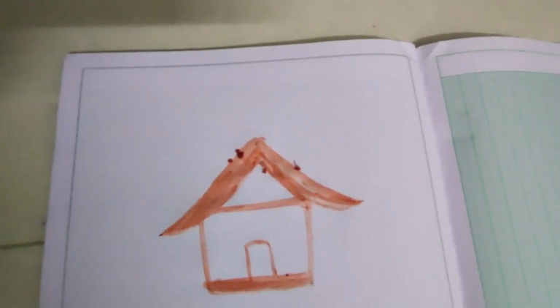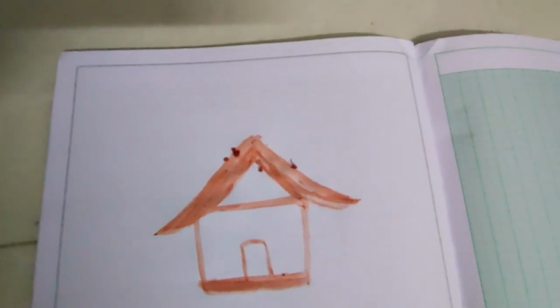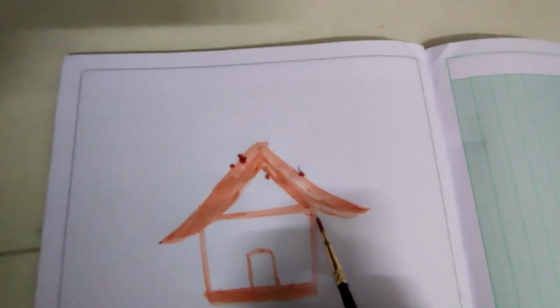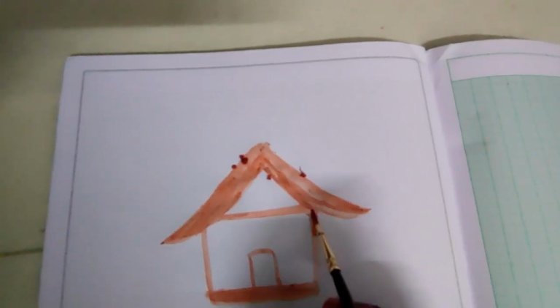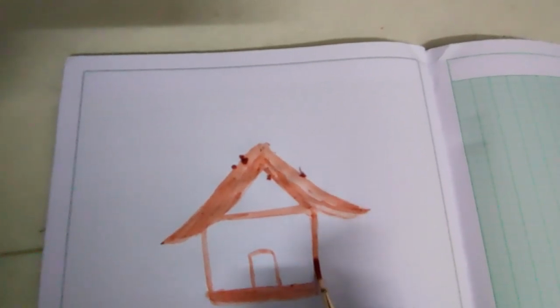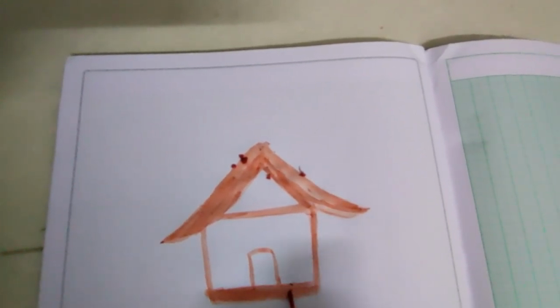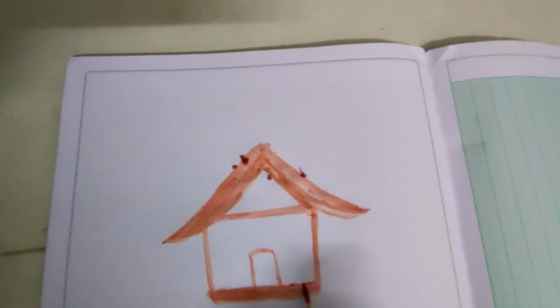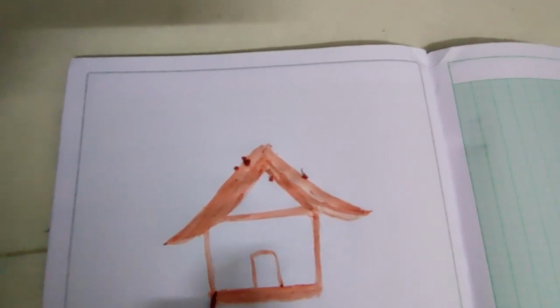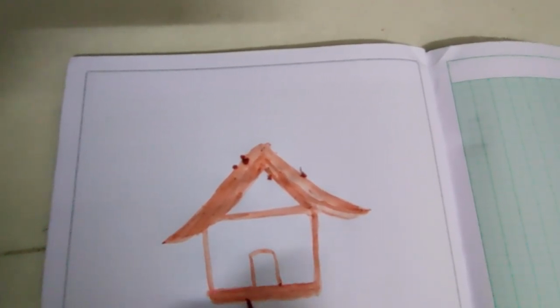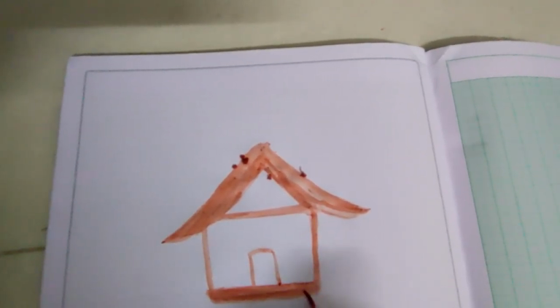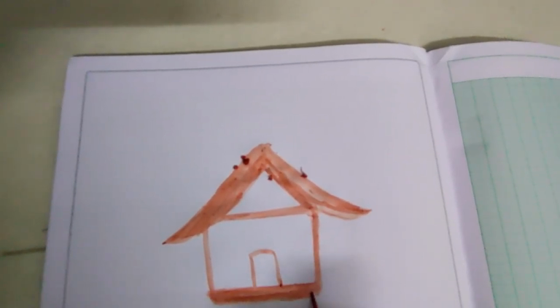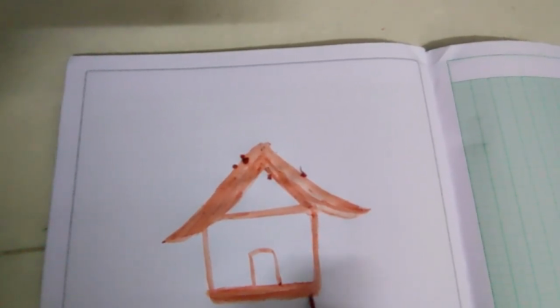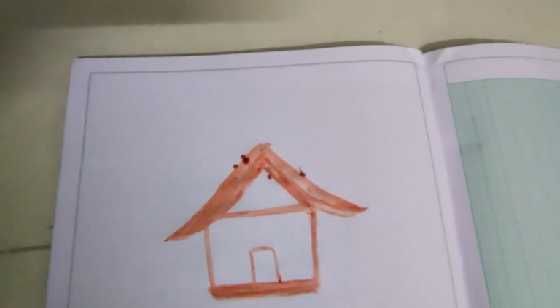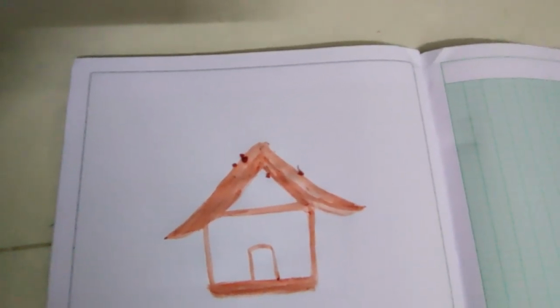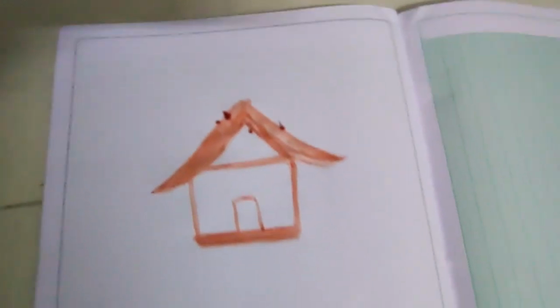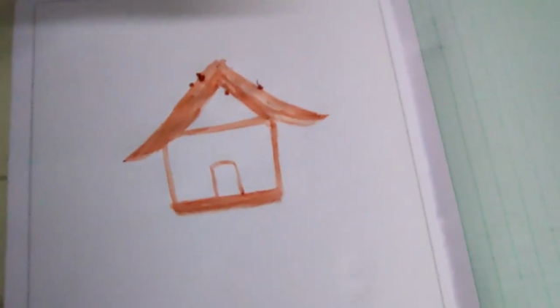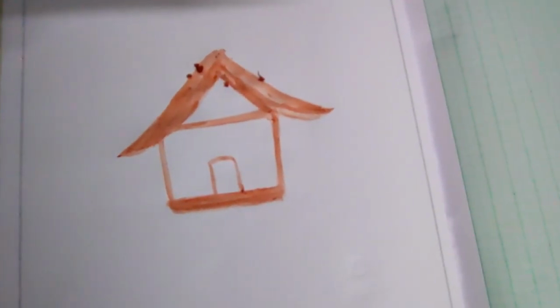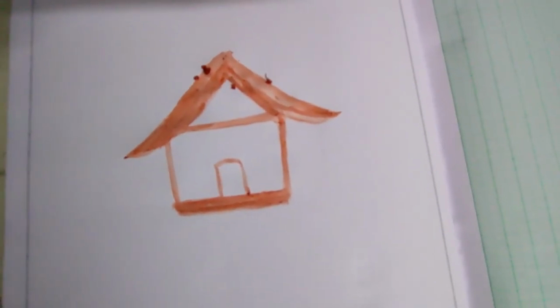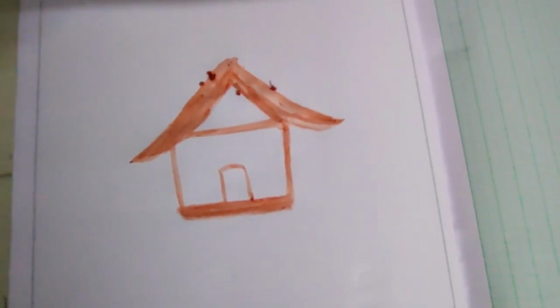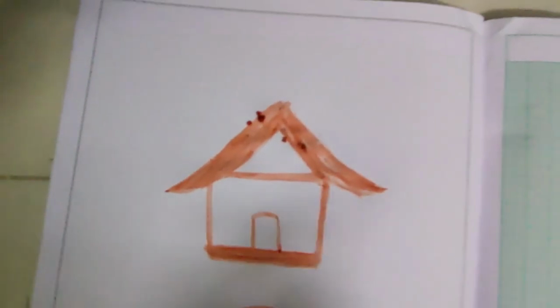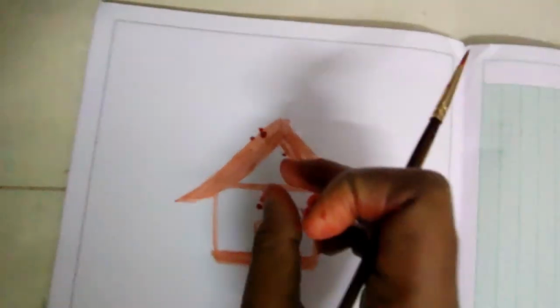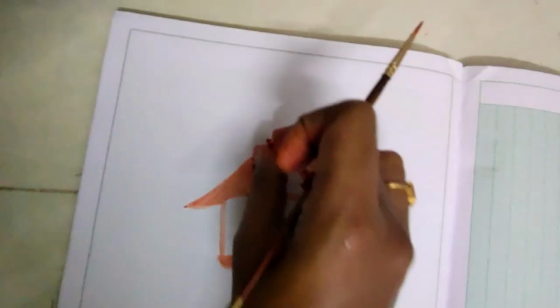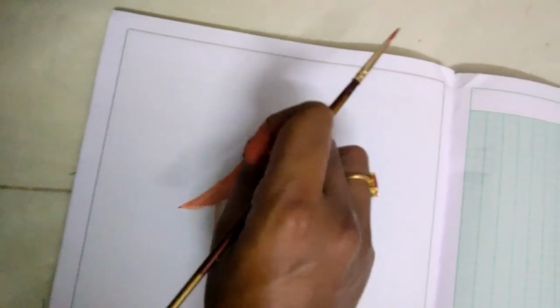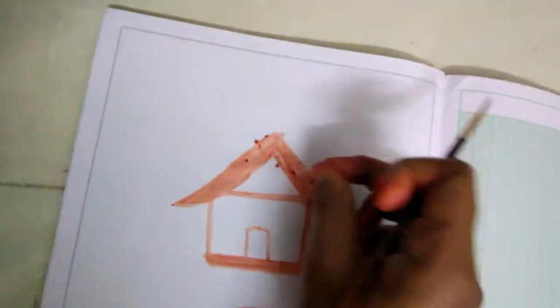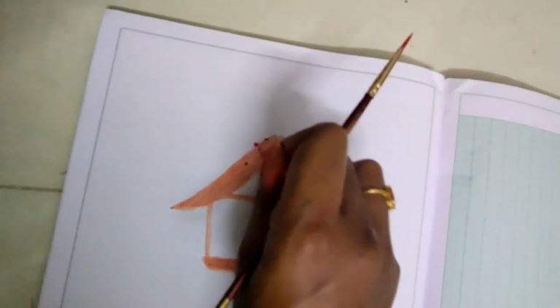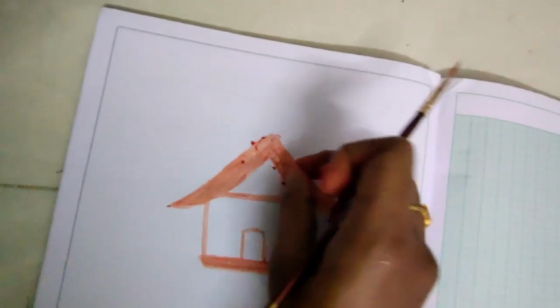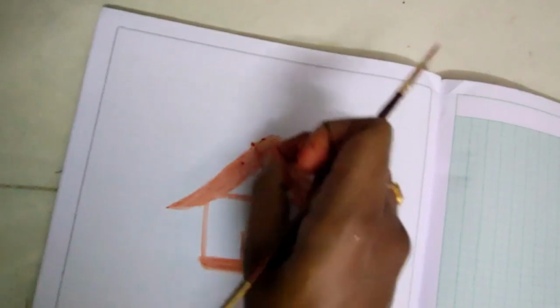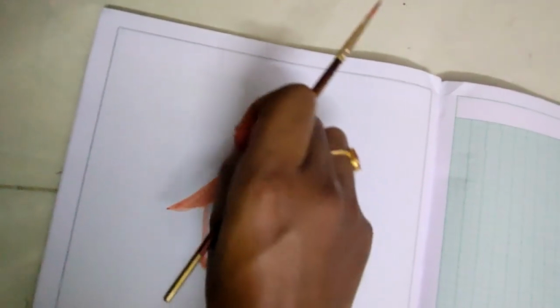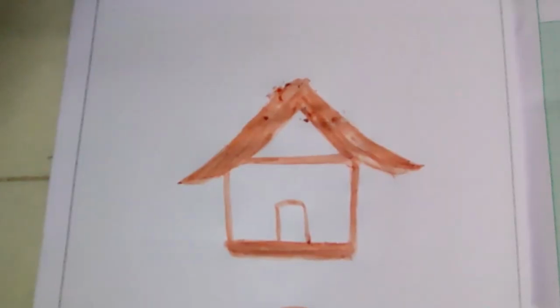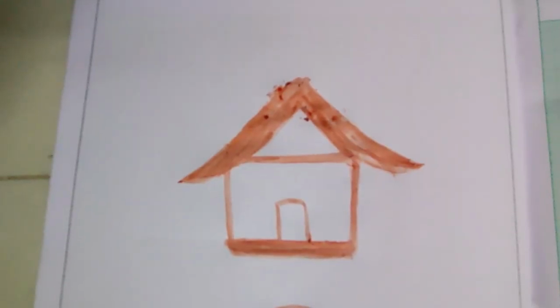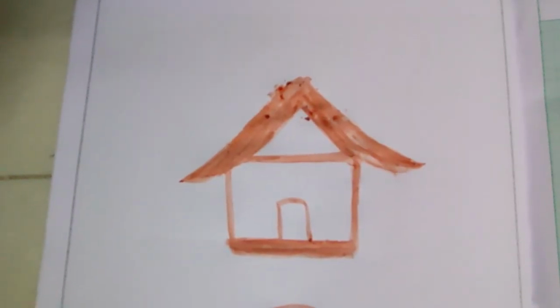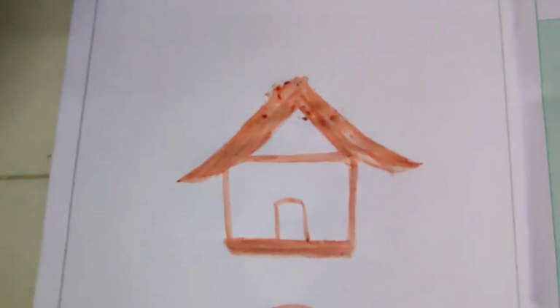If you have to do the same thing, you can do that. If you have to paint a symbol, you can paint a symbol. If you have to paint a human, just try it.